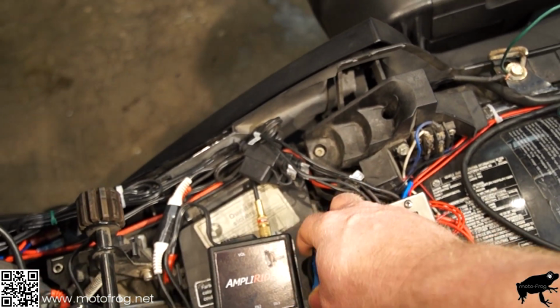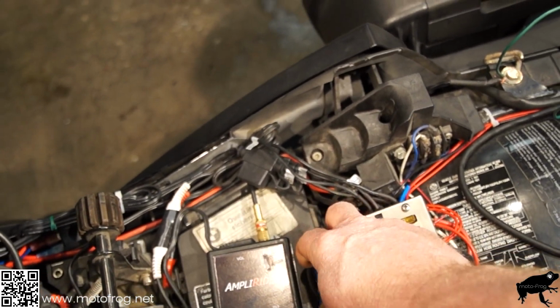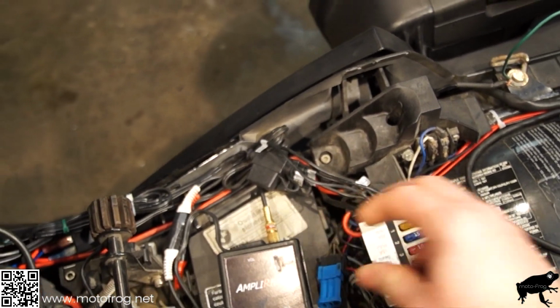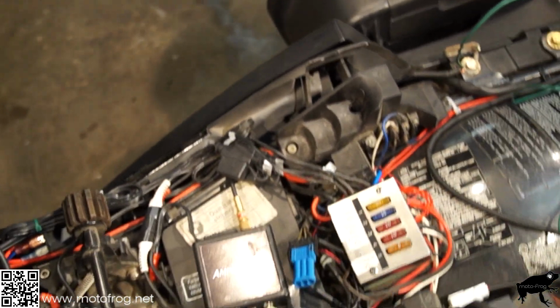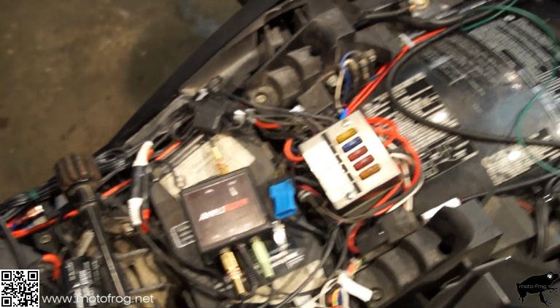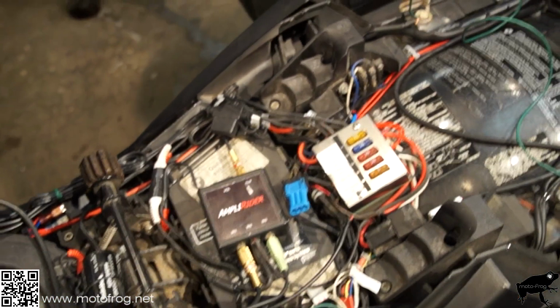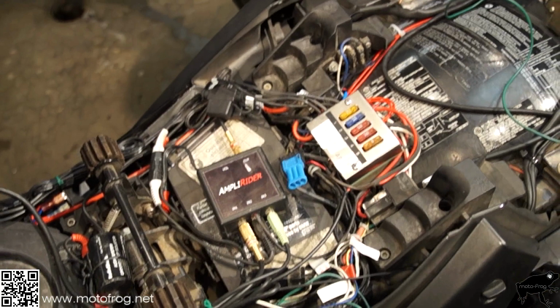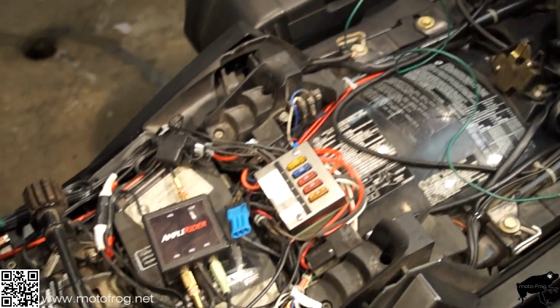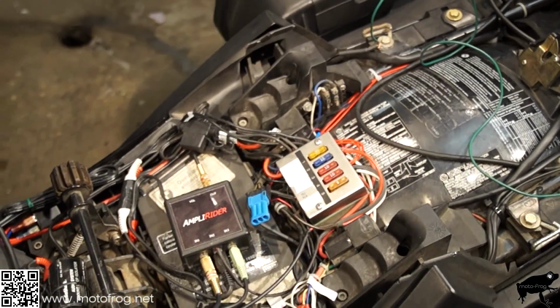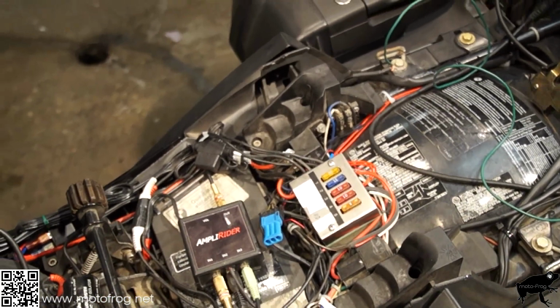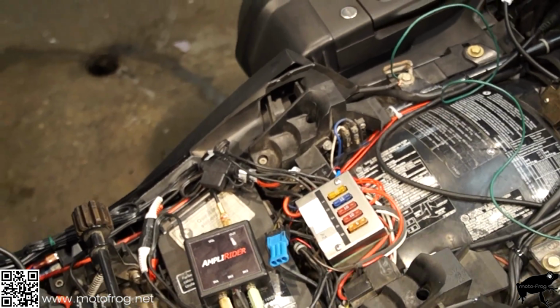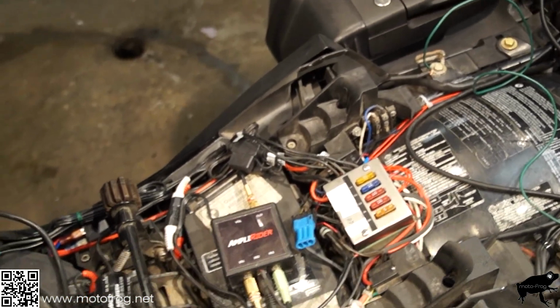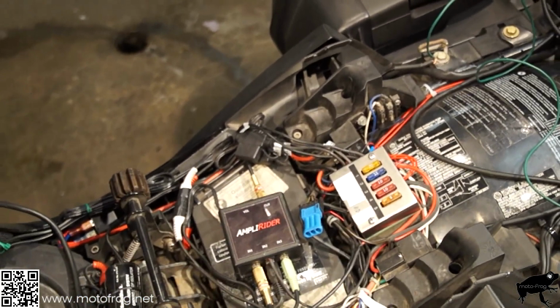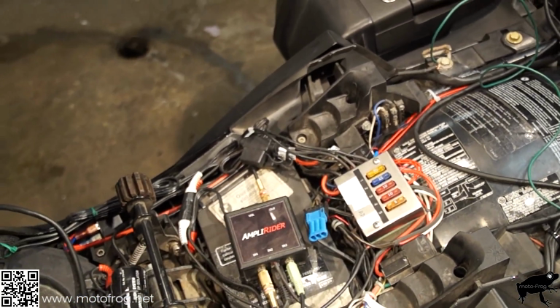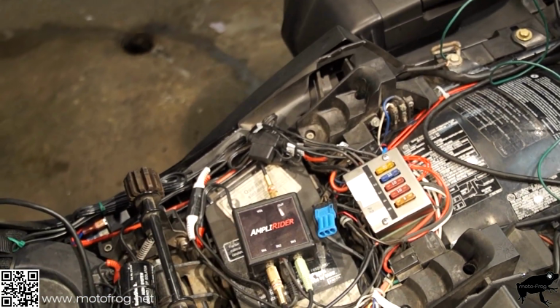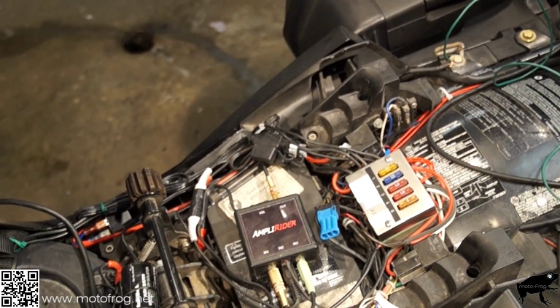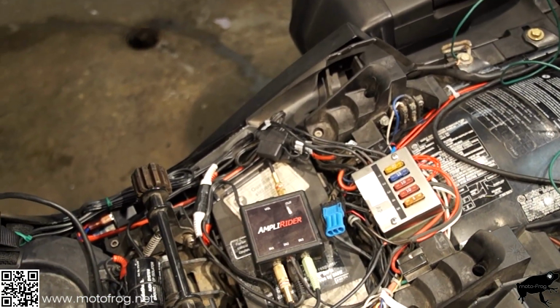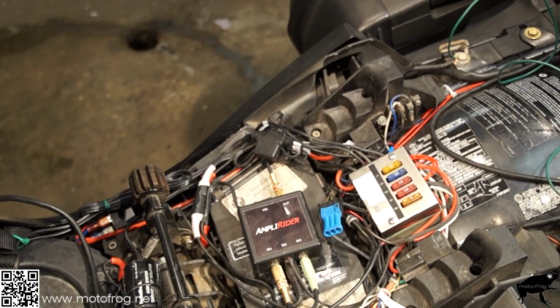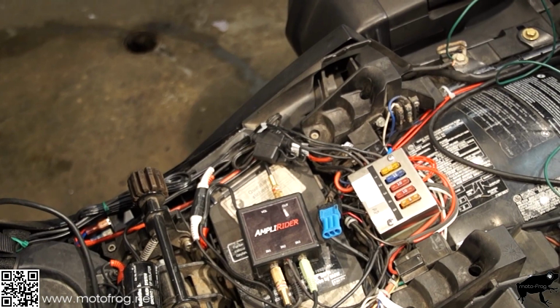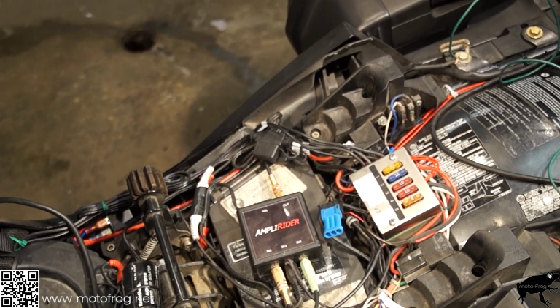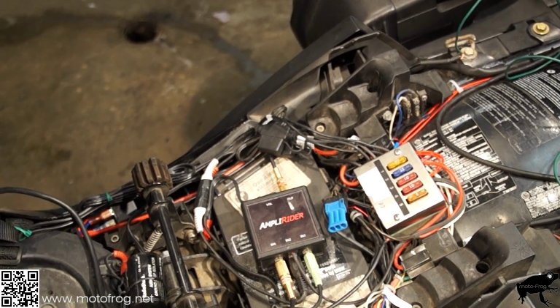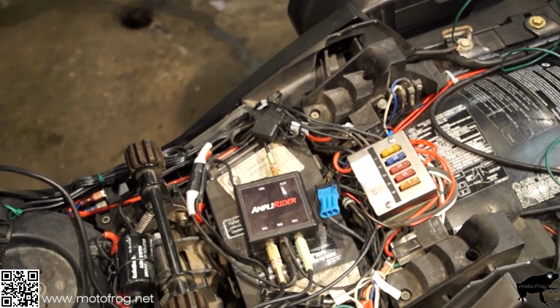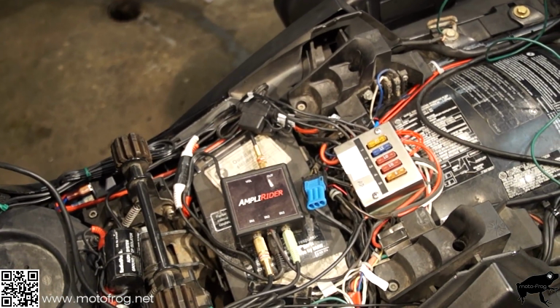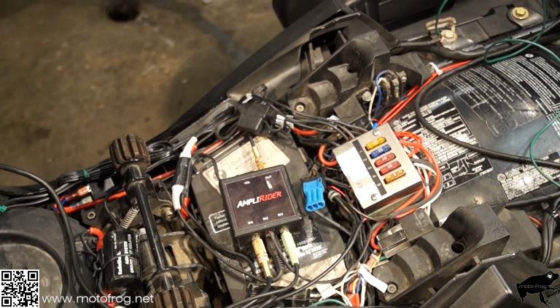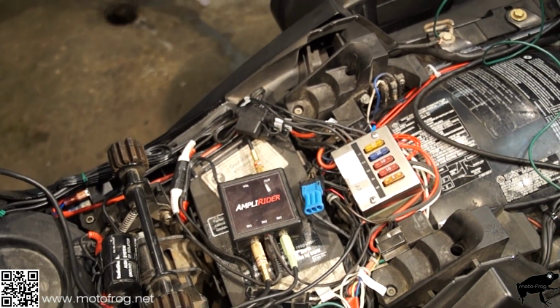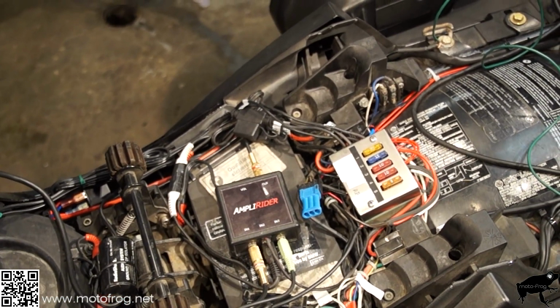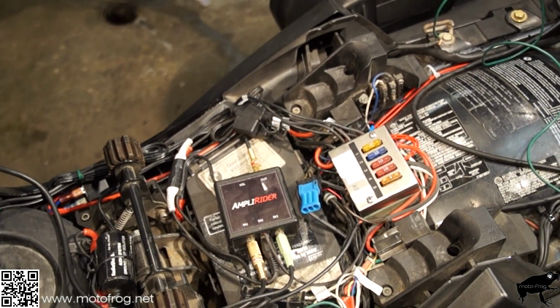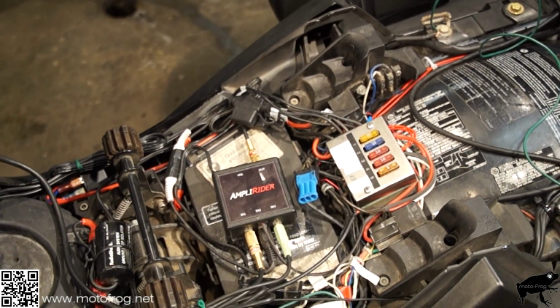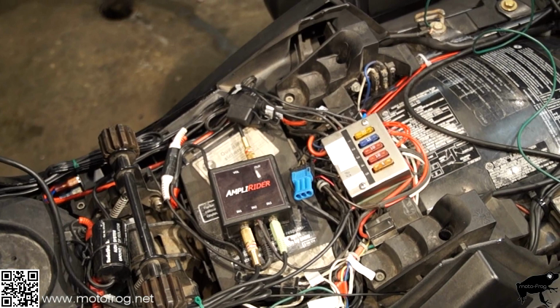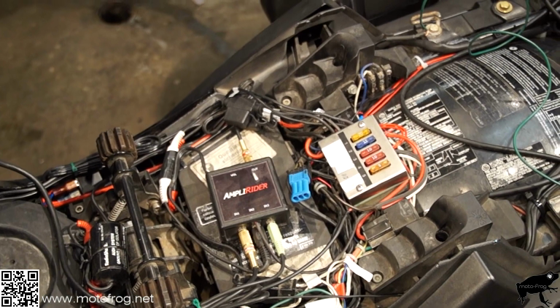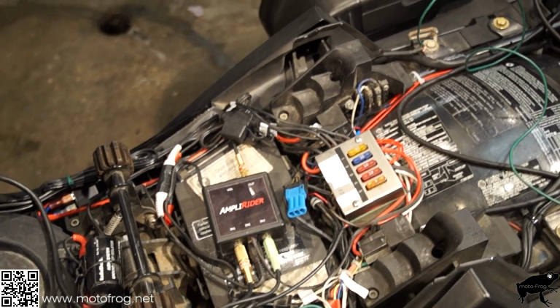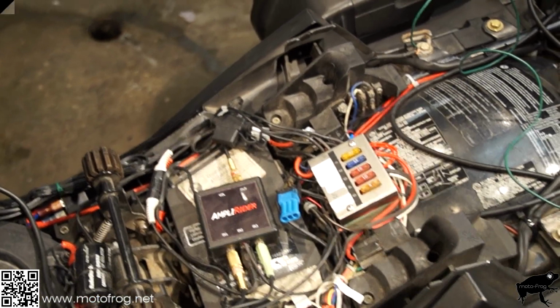This is a 2000 RT so it has the ABS 2 system. I'll list in the intro the other bikes I know this will work with, but certainly check your manual. Thanks for watching.